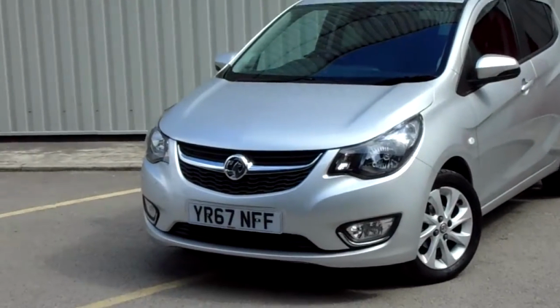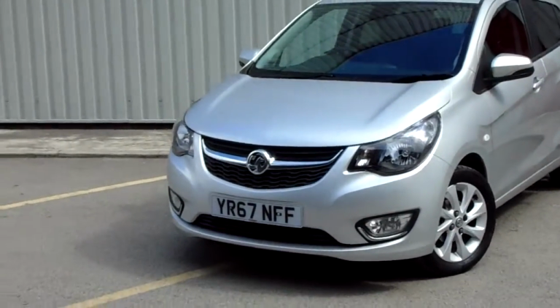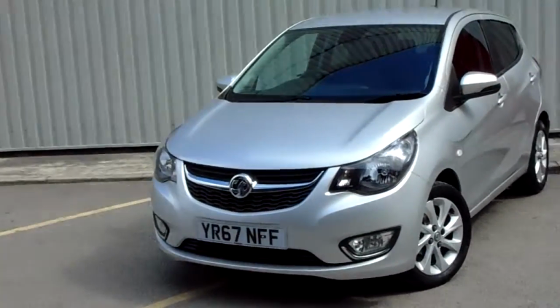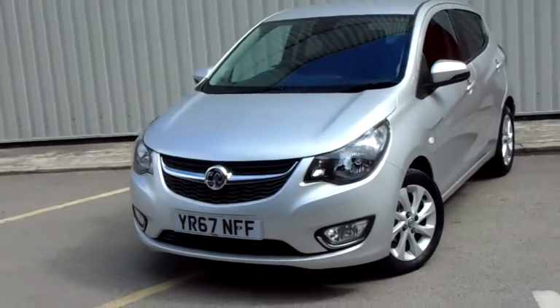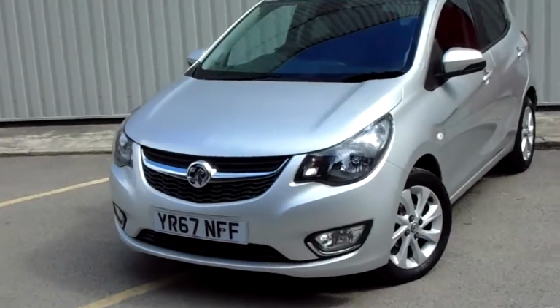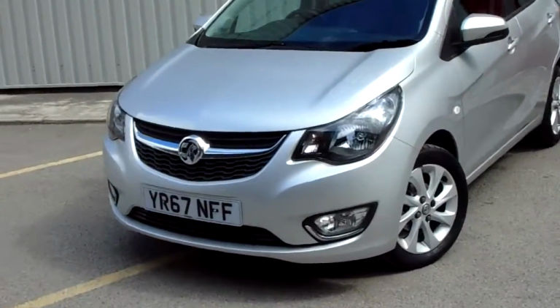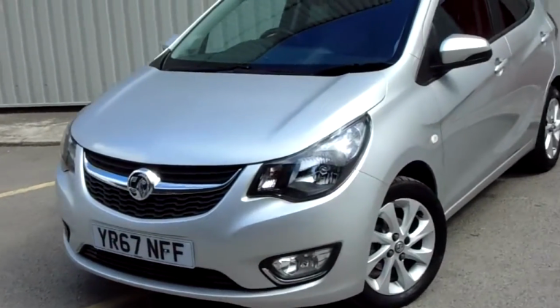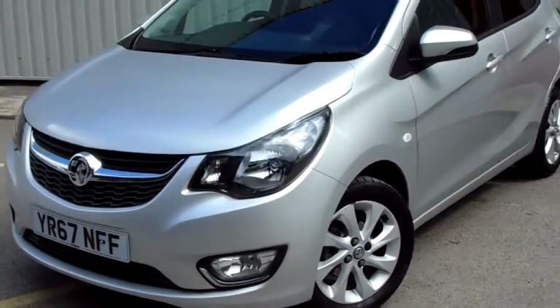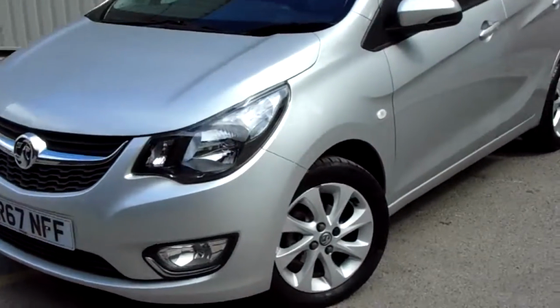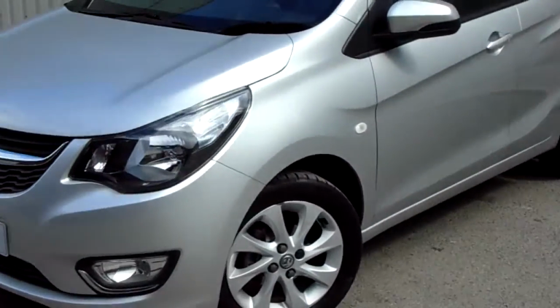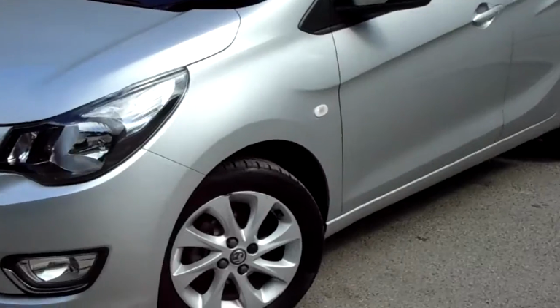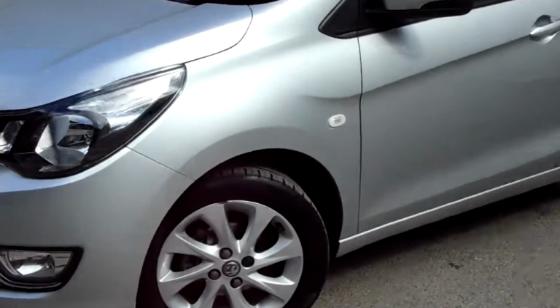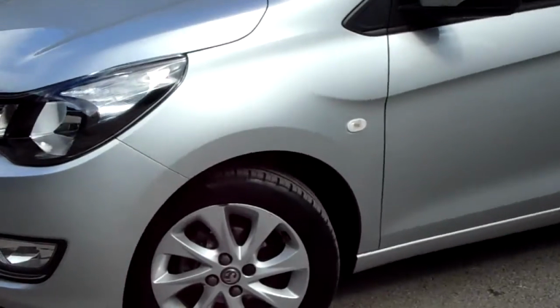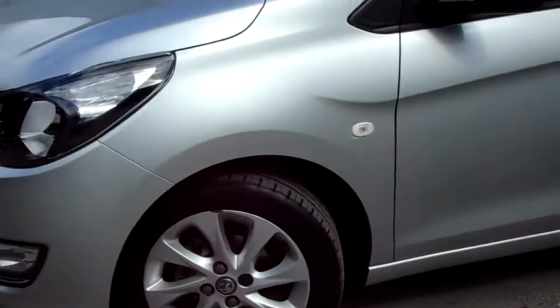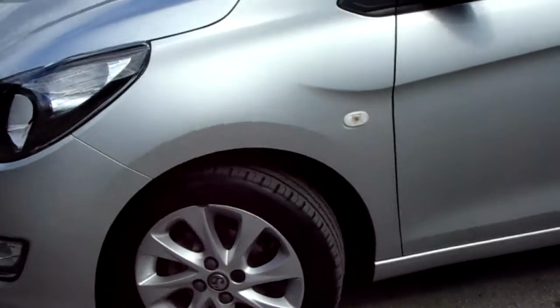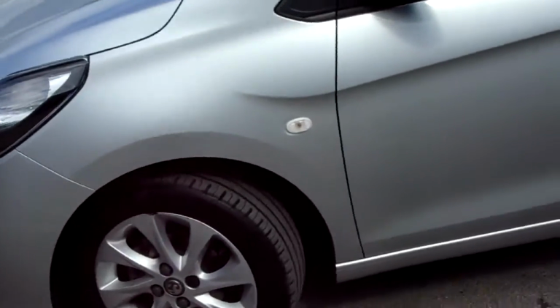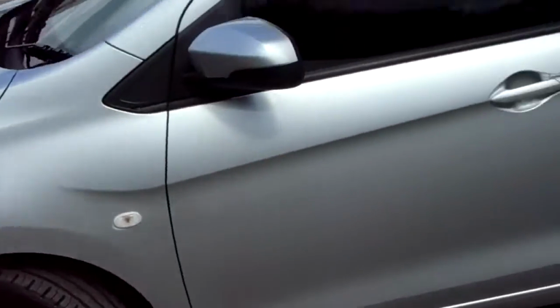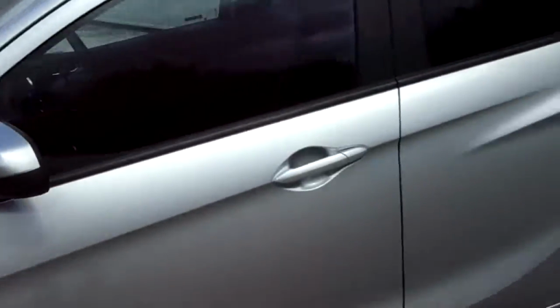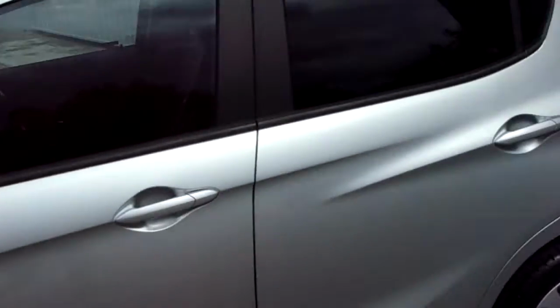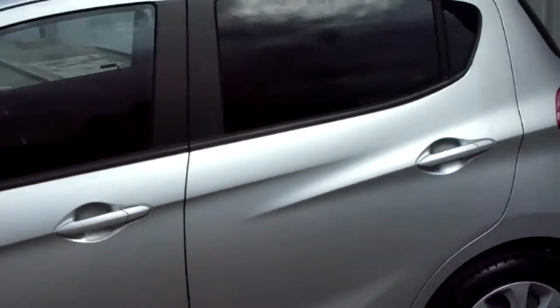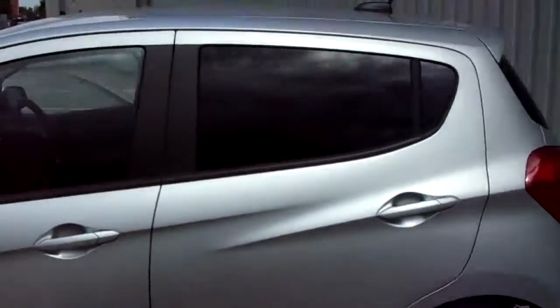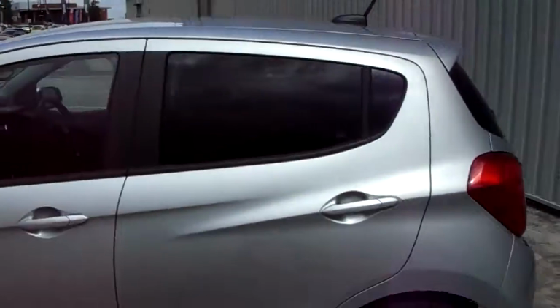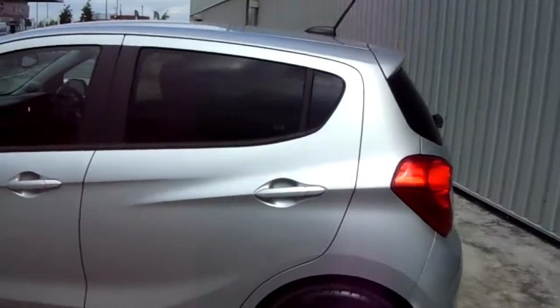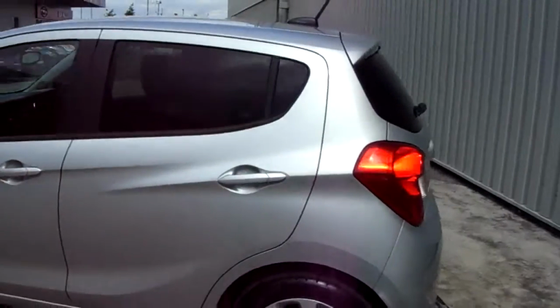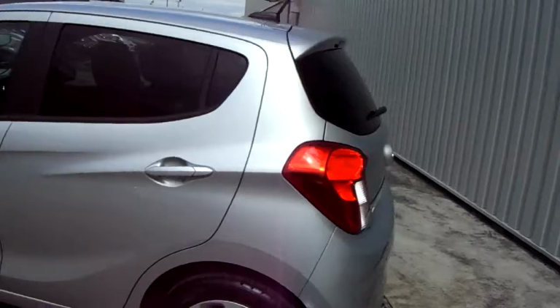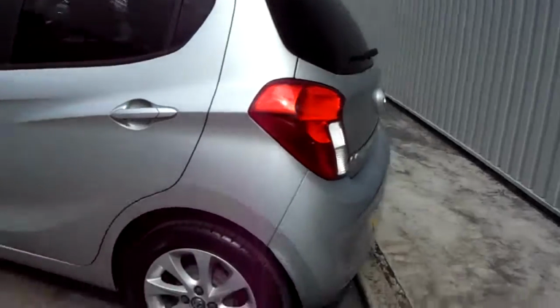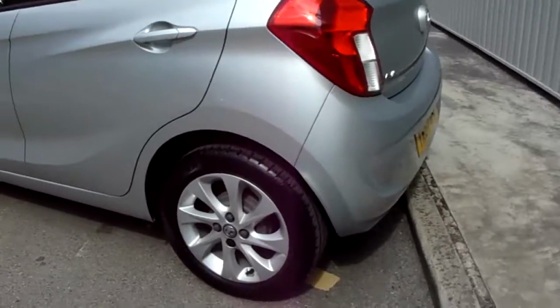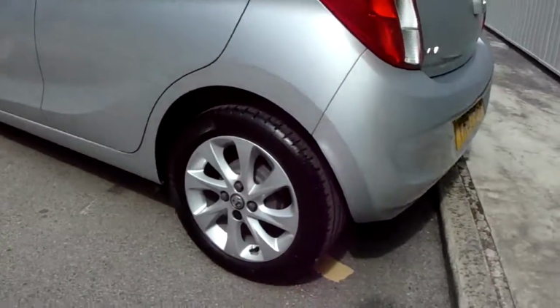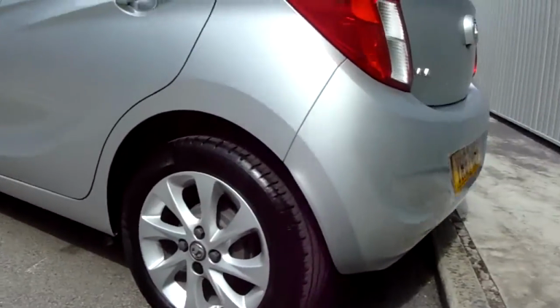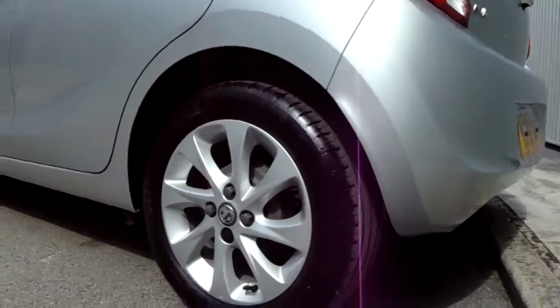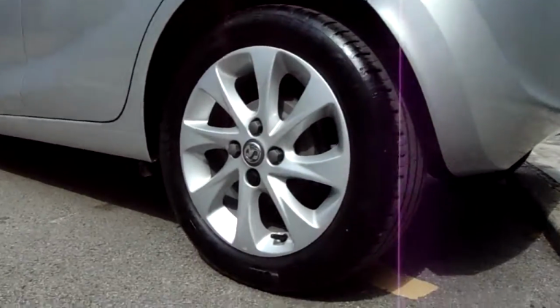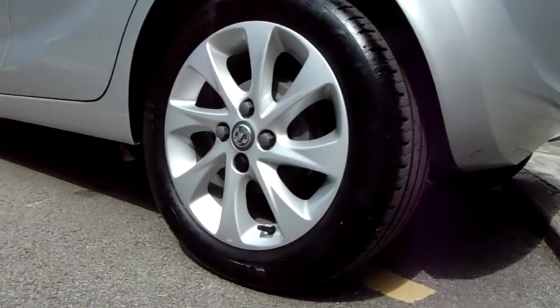Just like to show you around the car a little bit. We've got some fantastic multi-spoke alloy wheels — 15 inch. We've also got five doors and rear privacy glass.